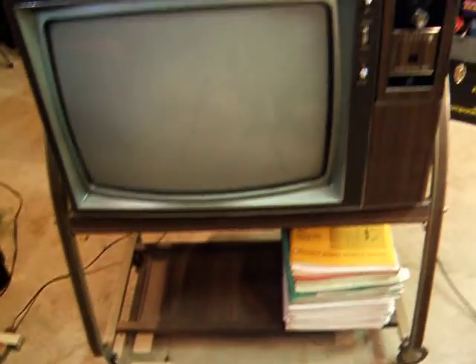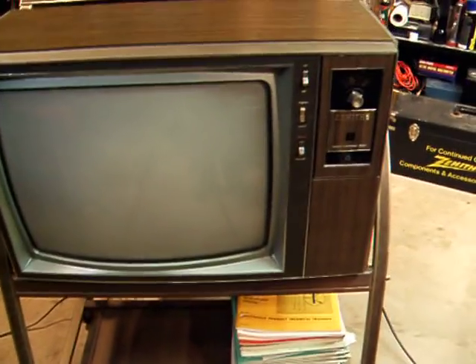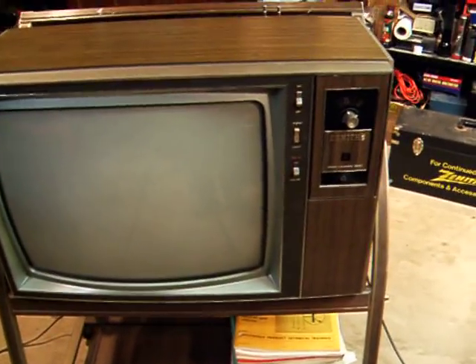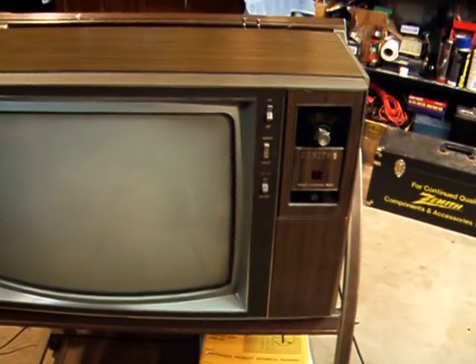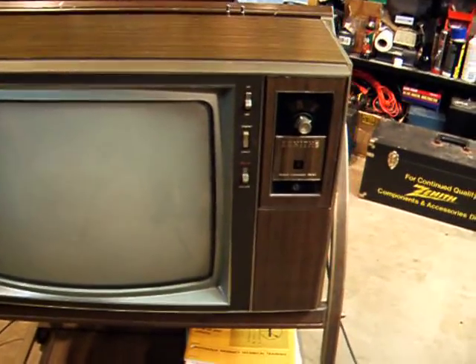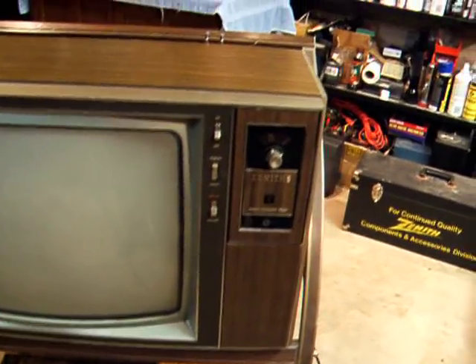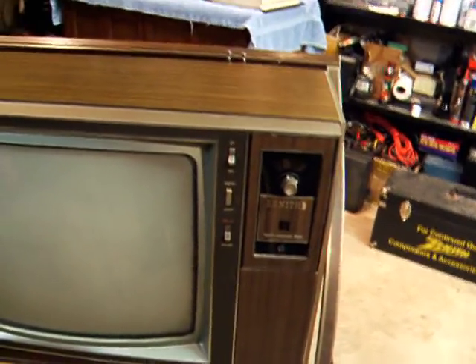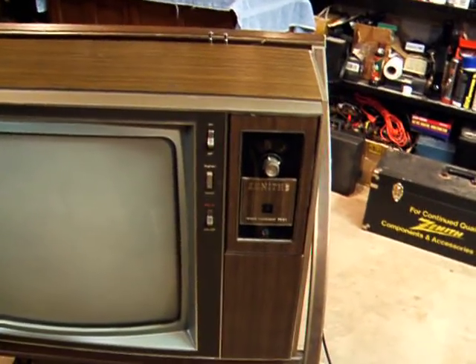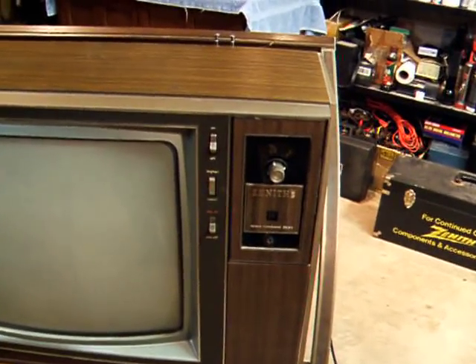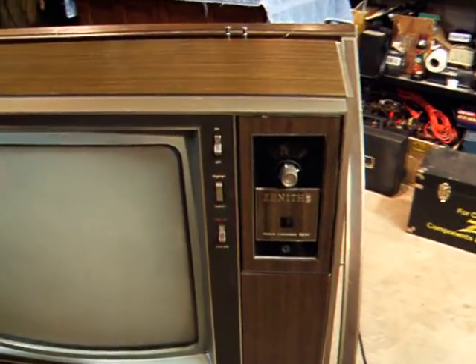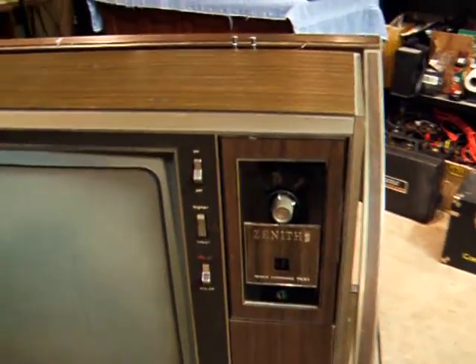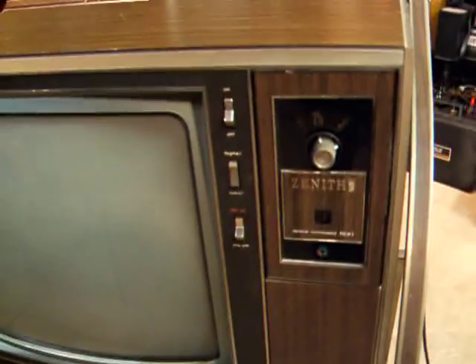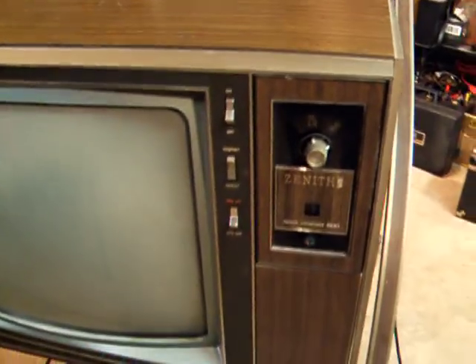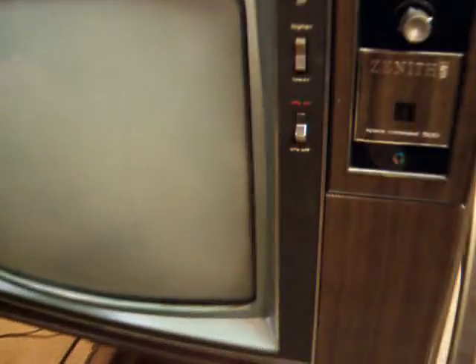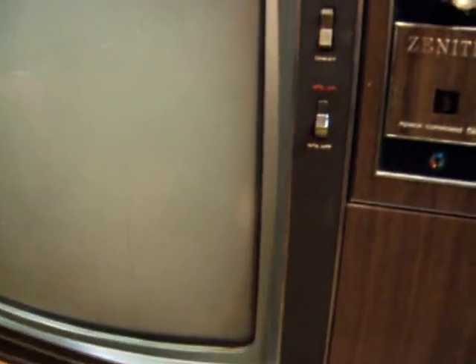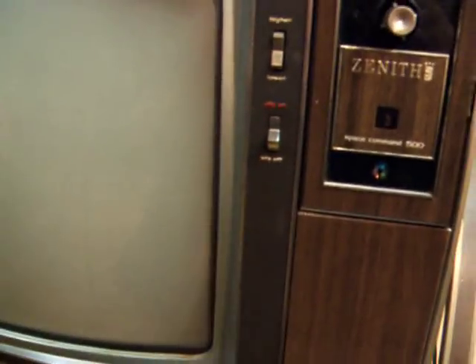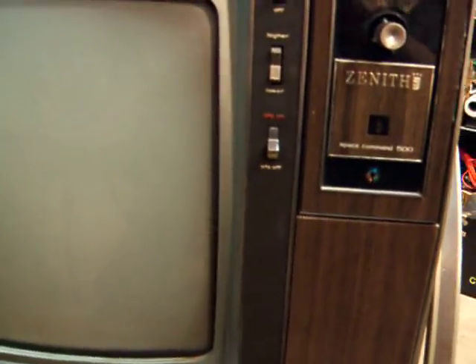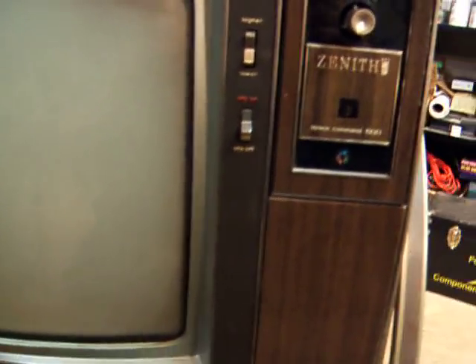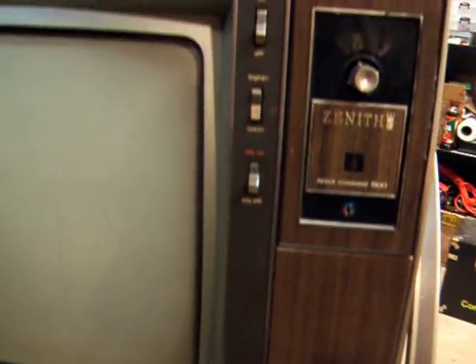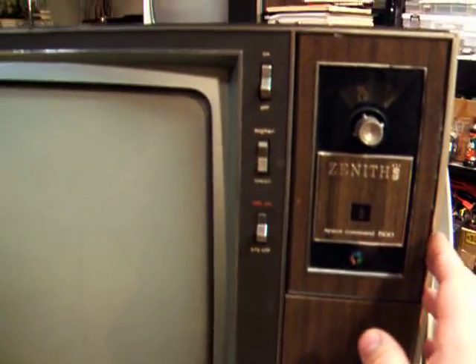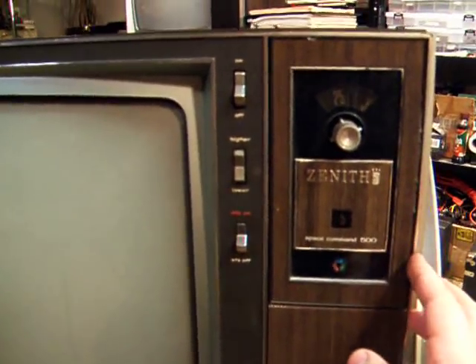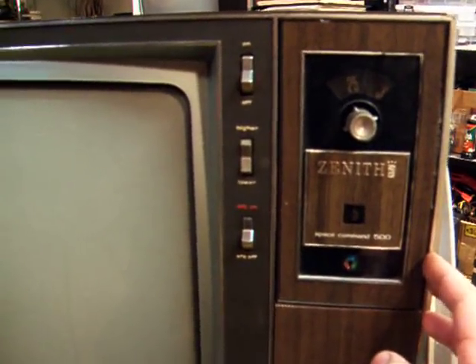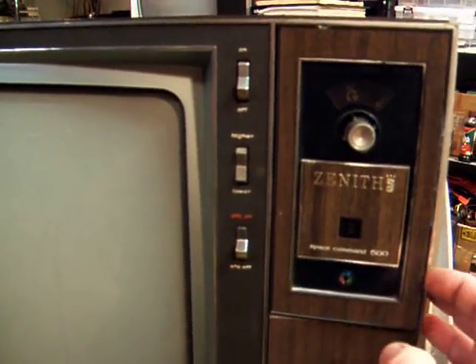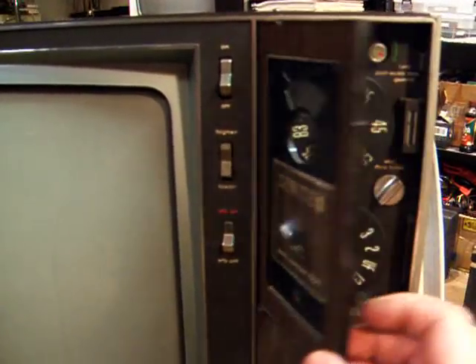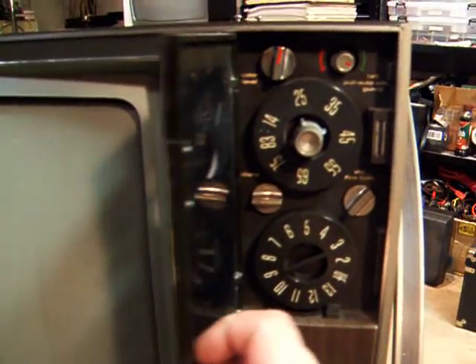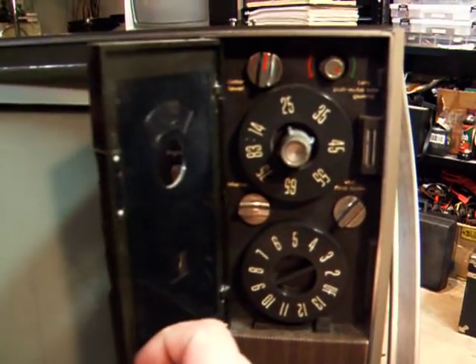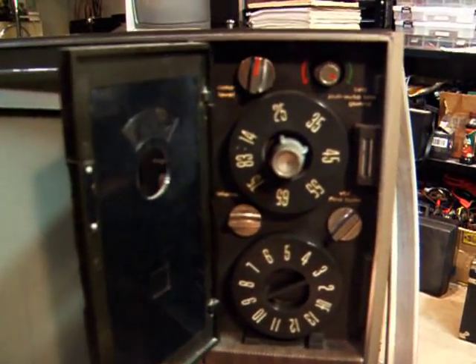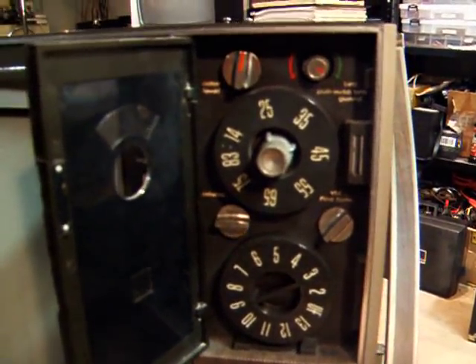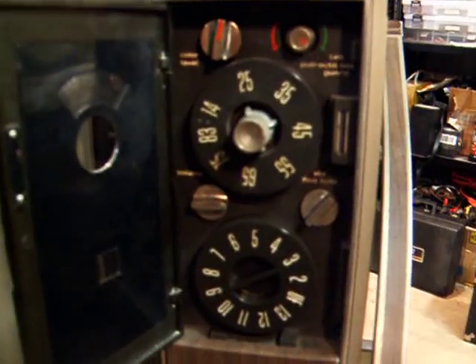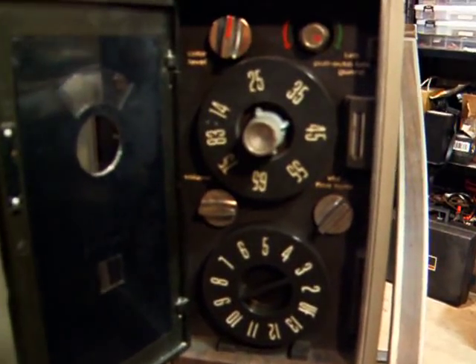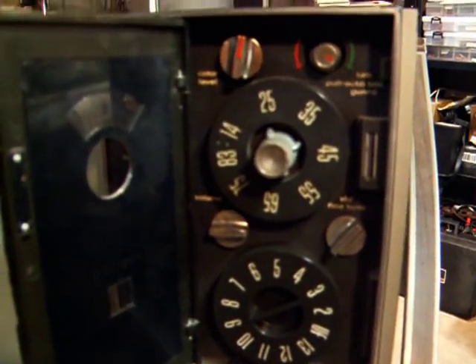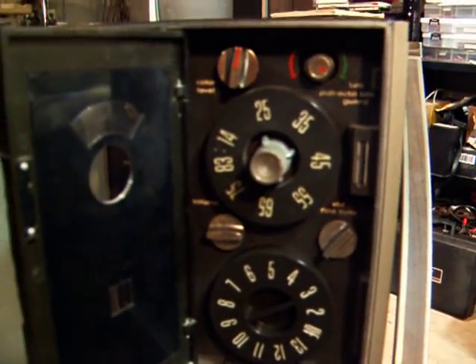And there you have all the good things happening in Chicago there. By the way, just so you can see the inside of the control panel on this thing — that's what it looks like.